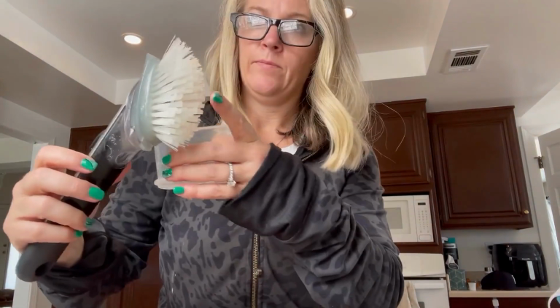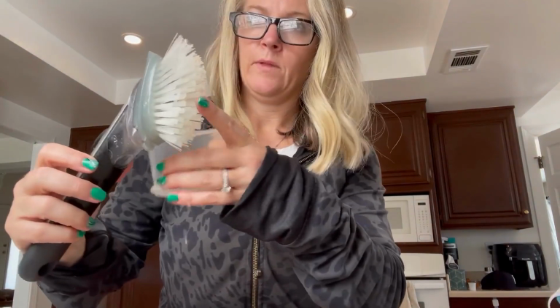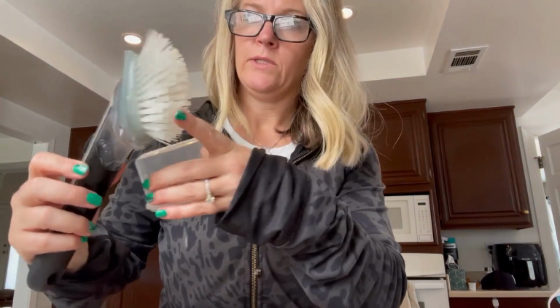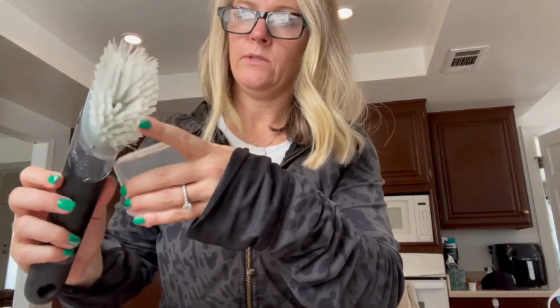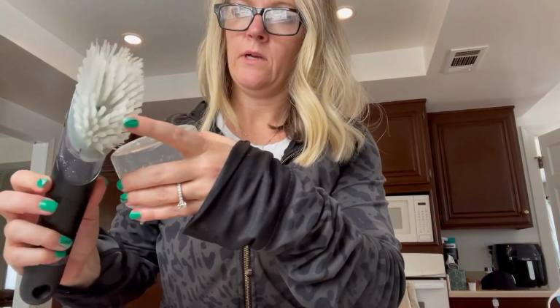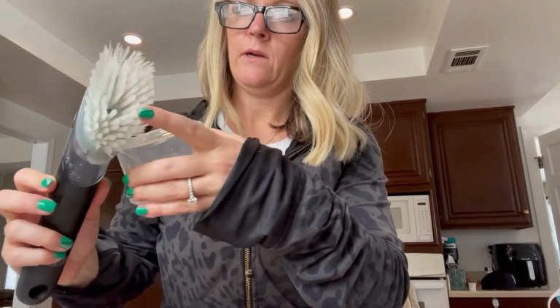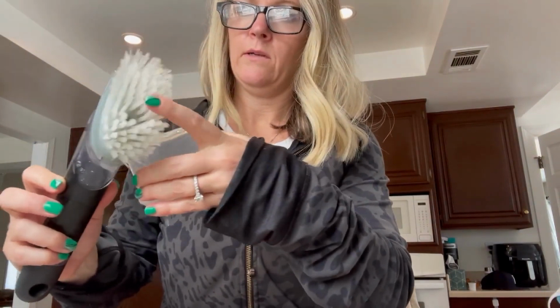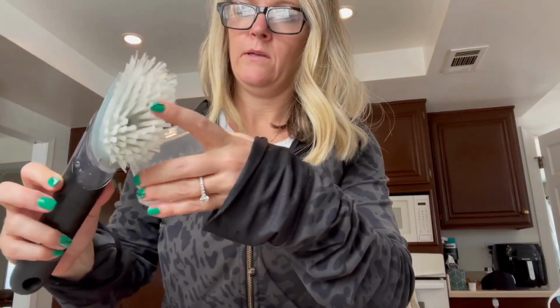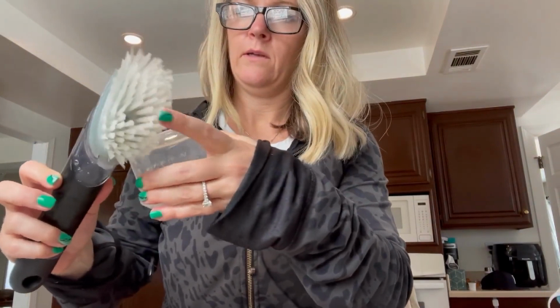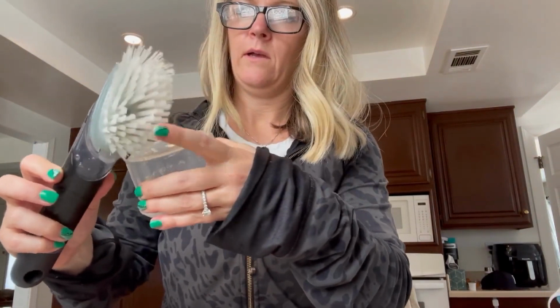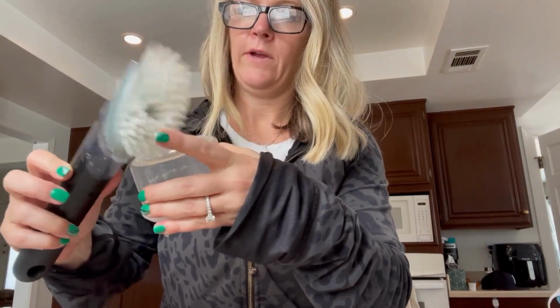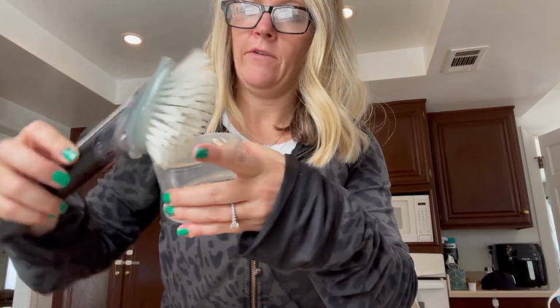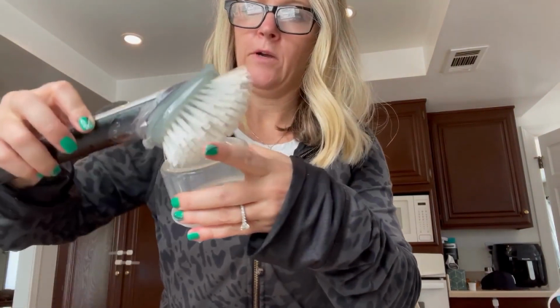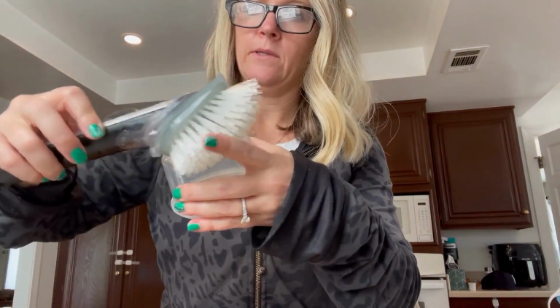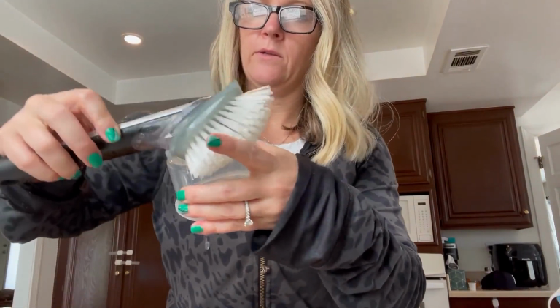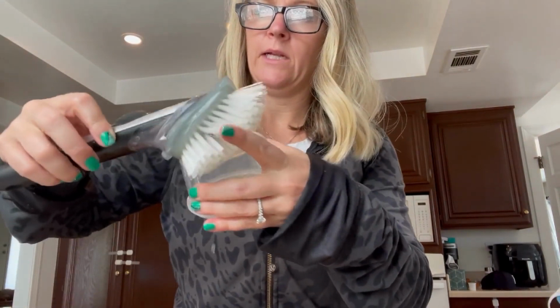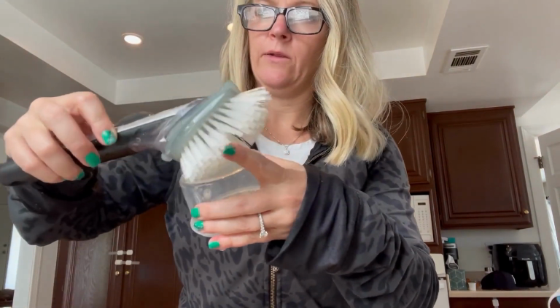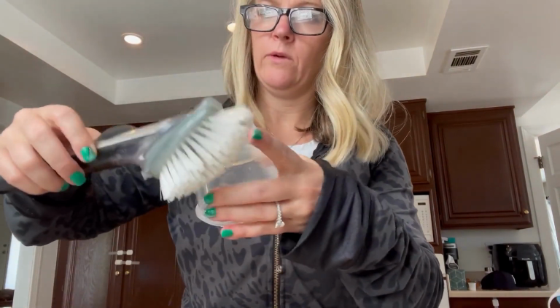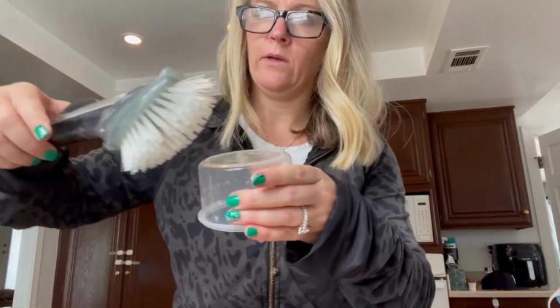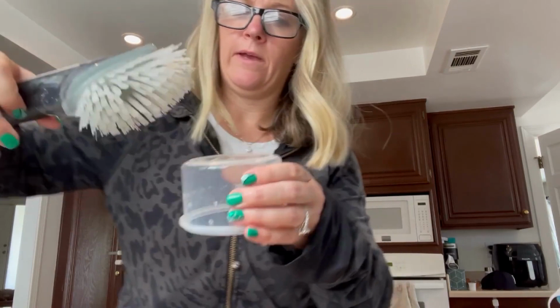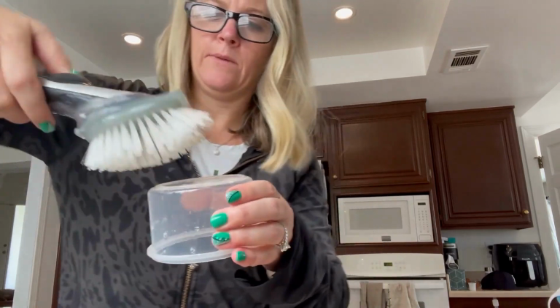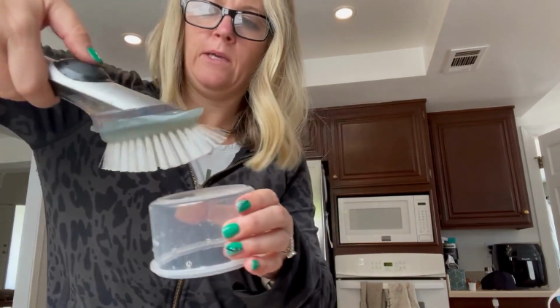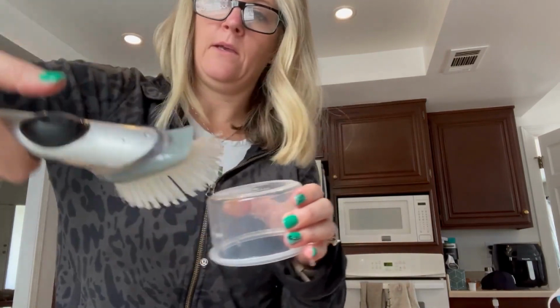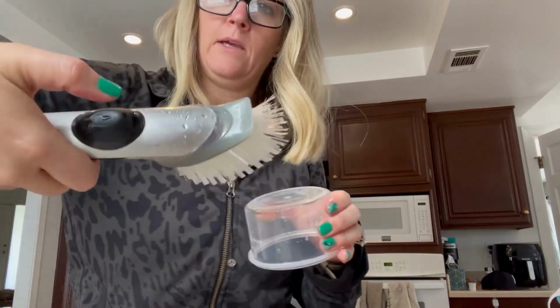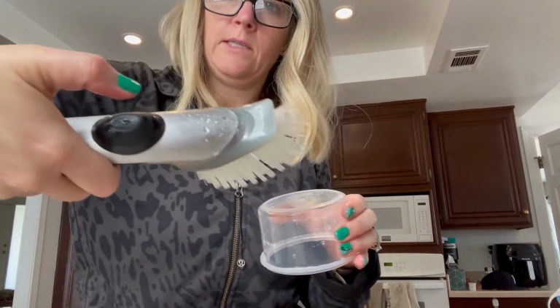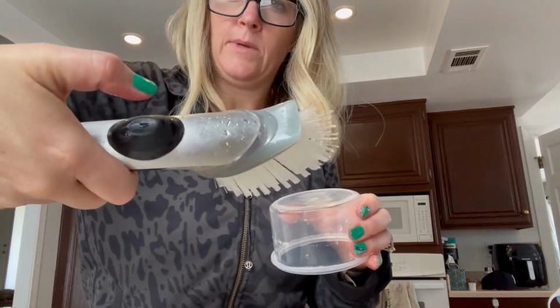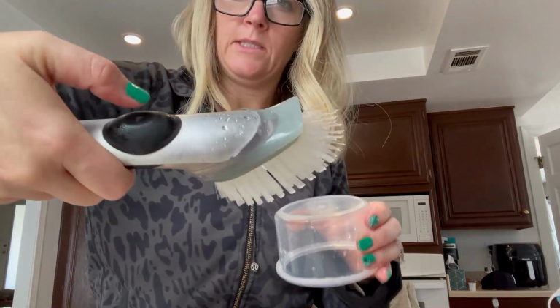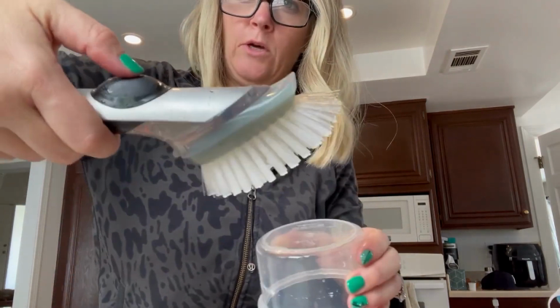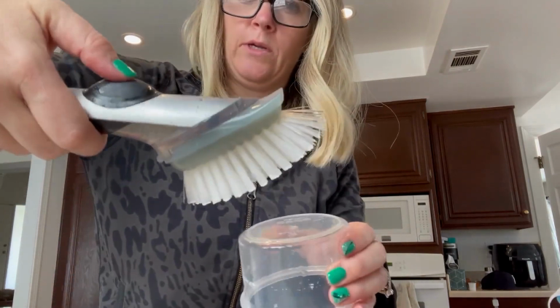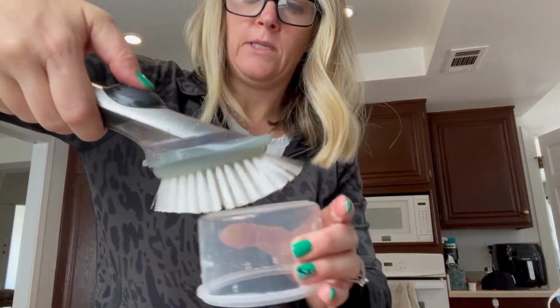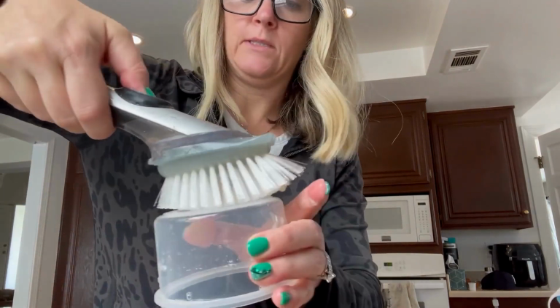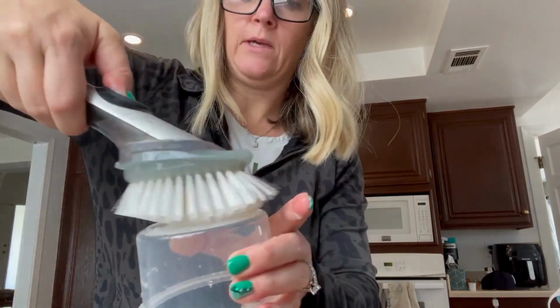The bristles are very firm, so they clean really well when you have something to clean. To dispense the soap, you're going to press this button.